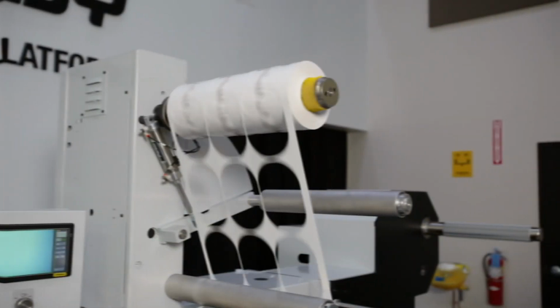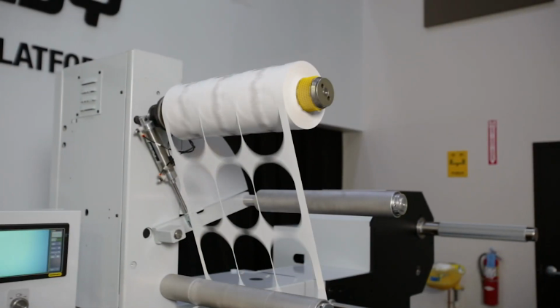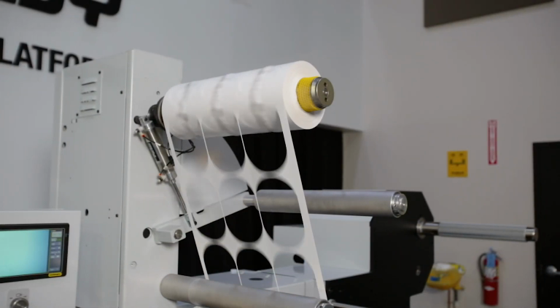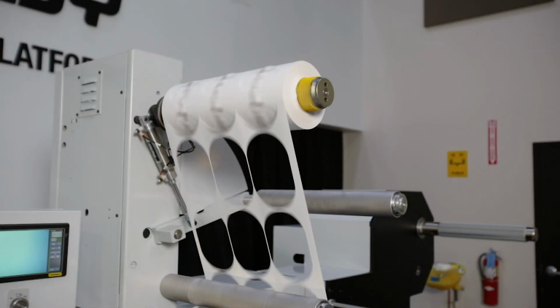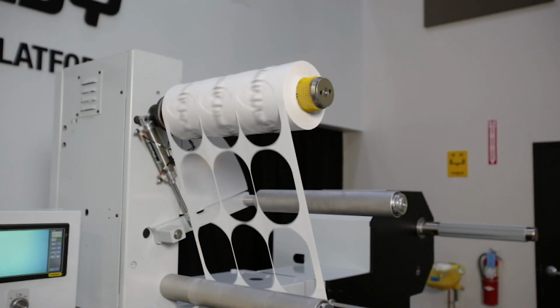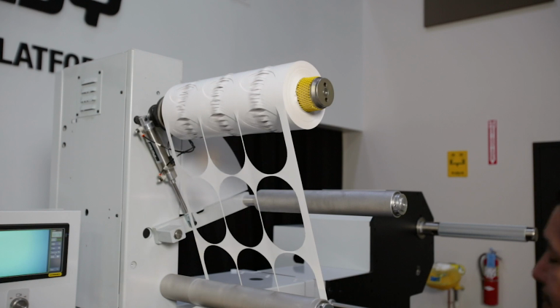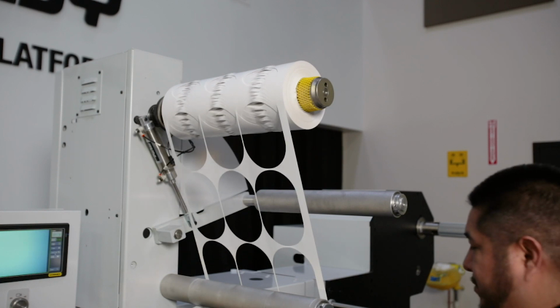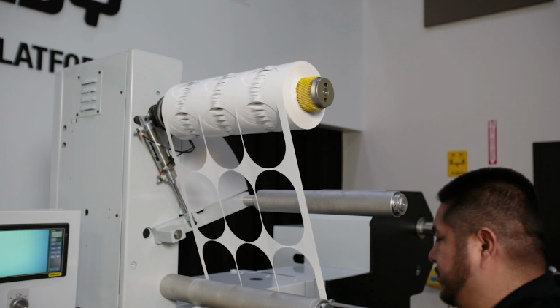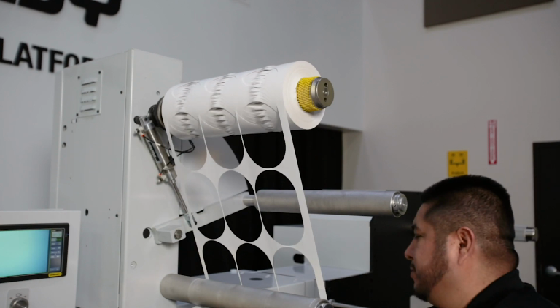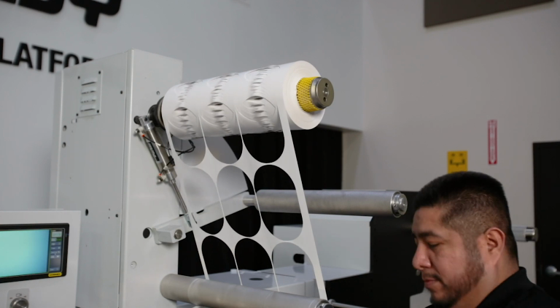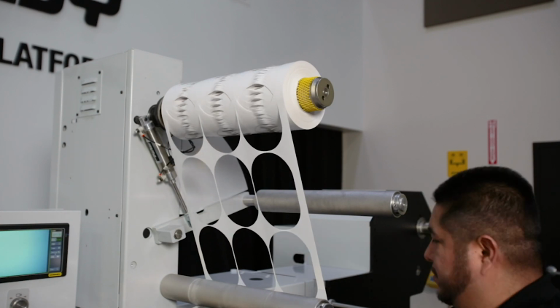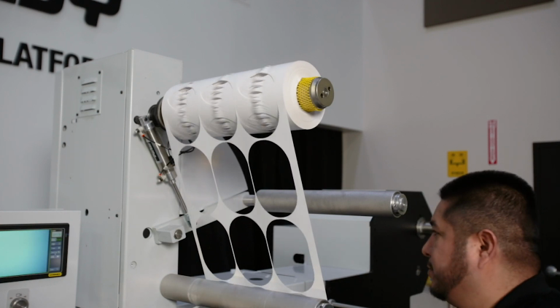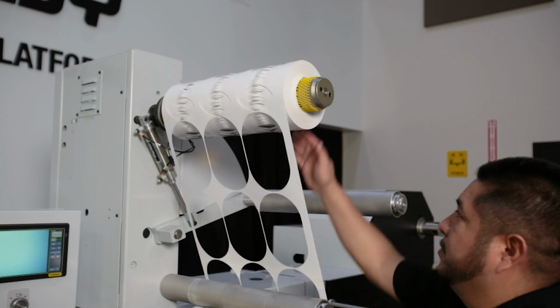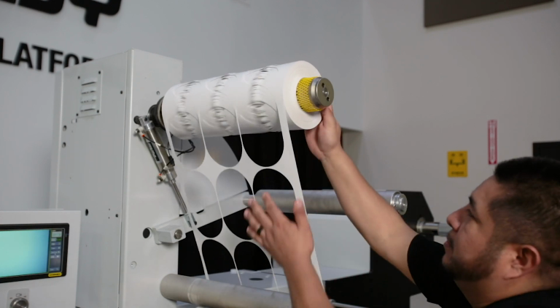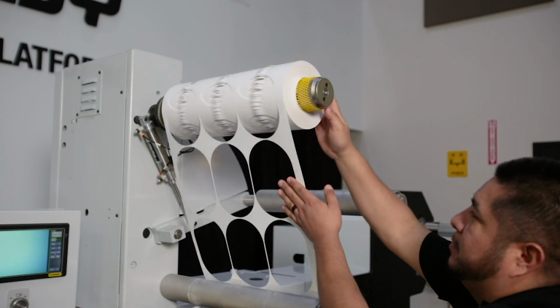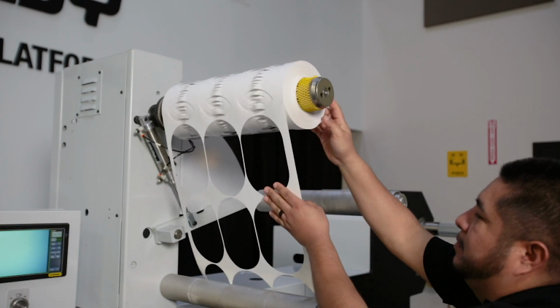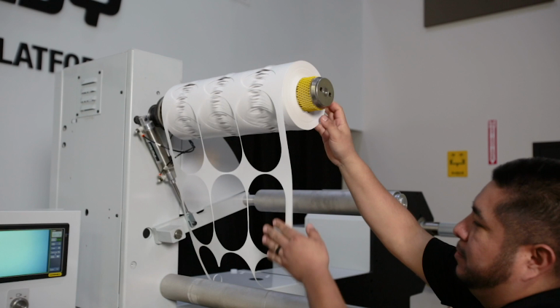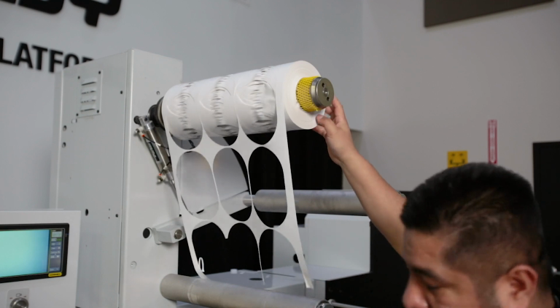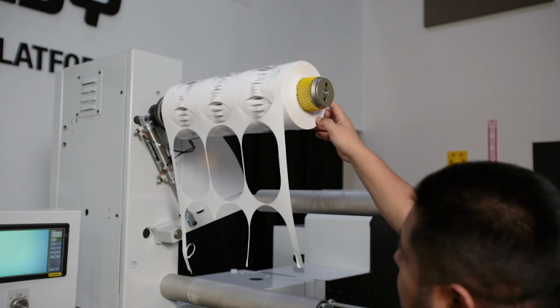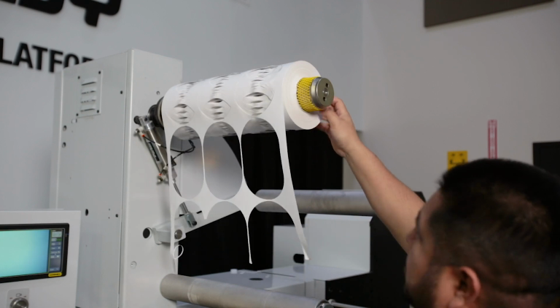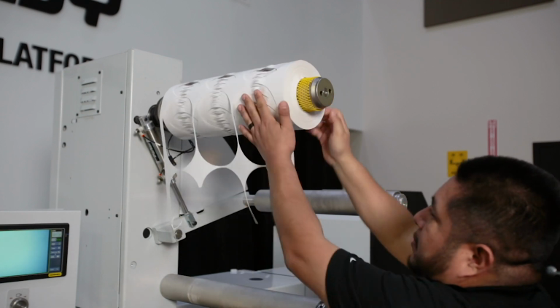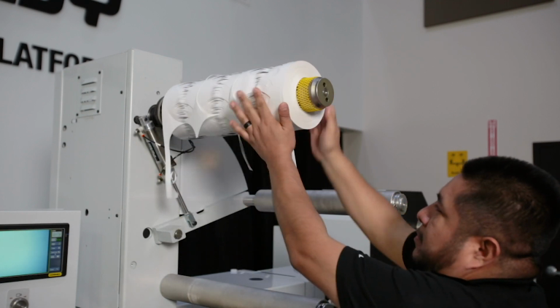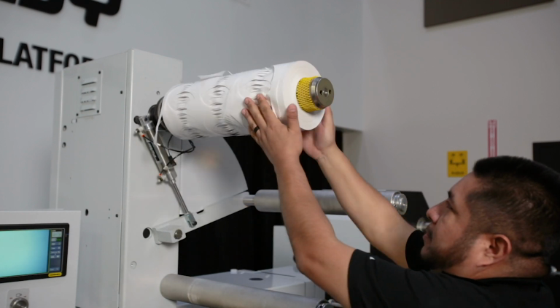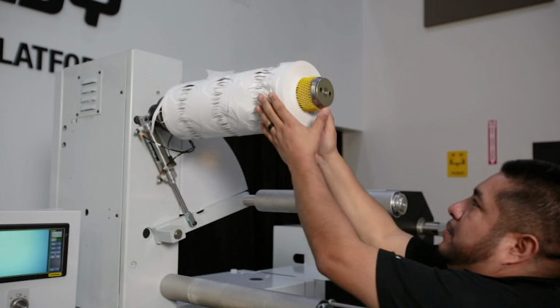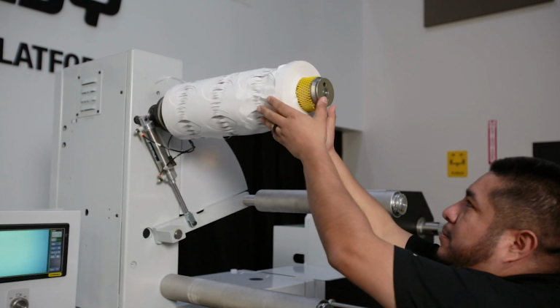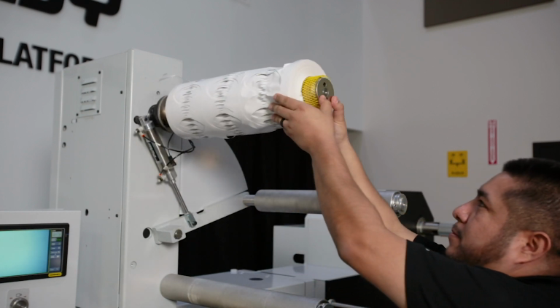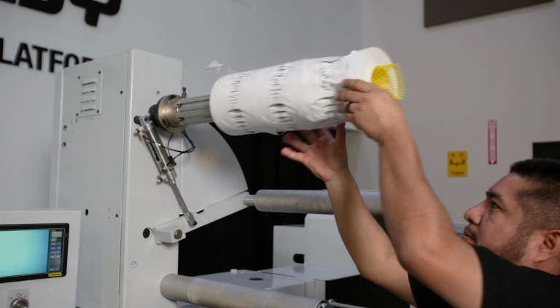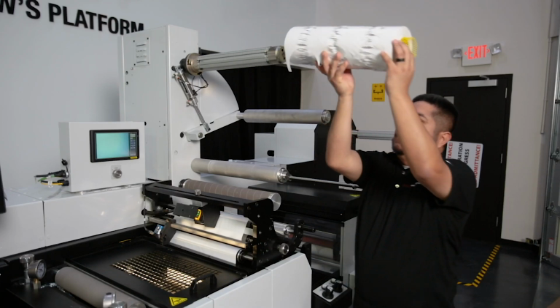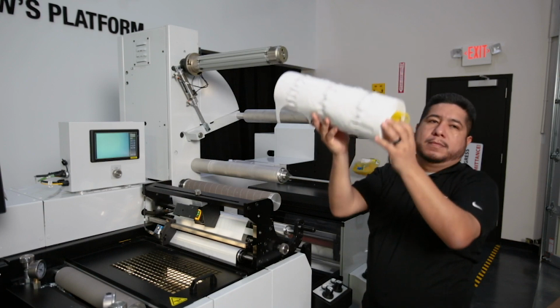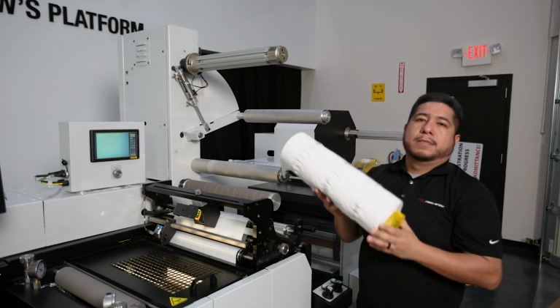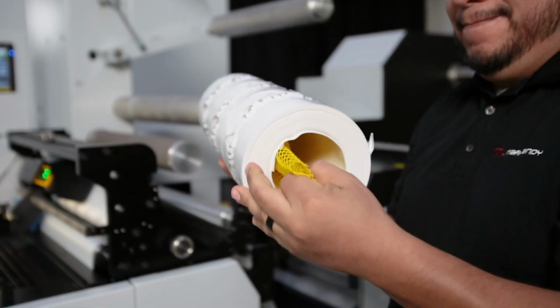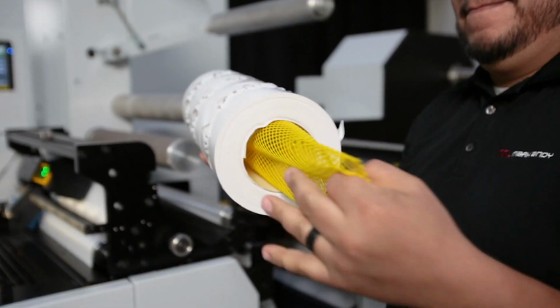It's a reusable product, fast and easy to use, and you can use it a multitude of times. It's going to save you from sorting through that box of cores to find the right size, or going back to the core cutter and cutting cores — which is just additional cost for your company for your waist wind-up needs.